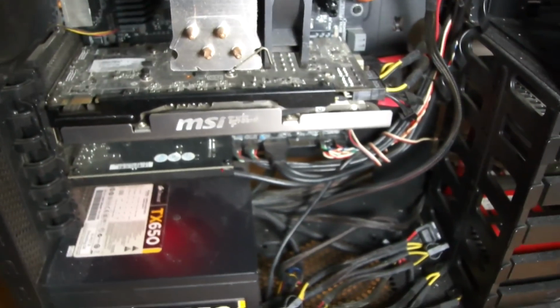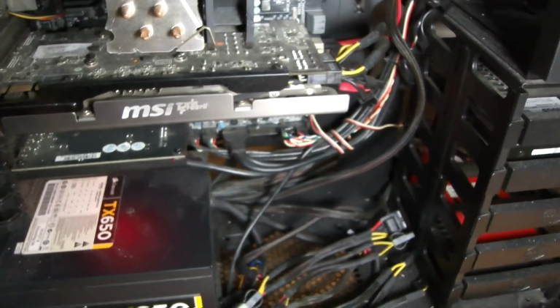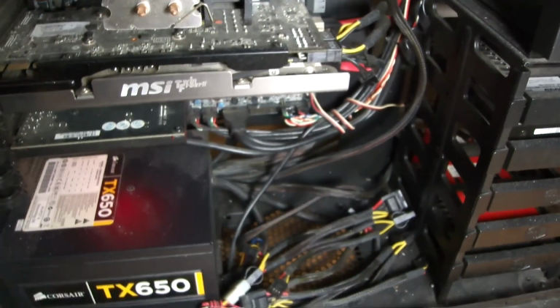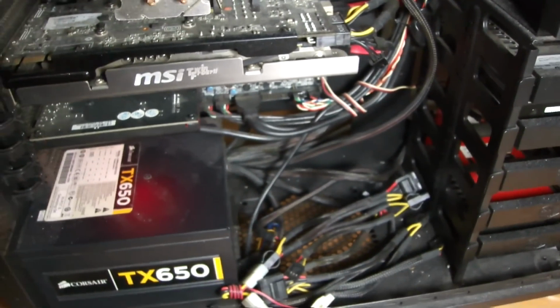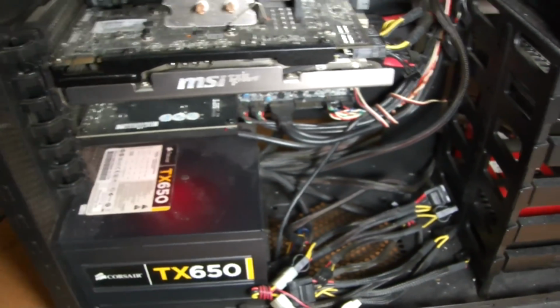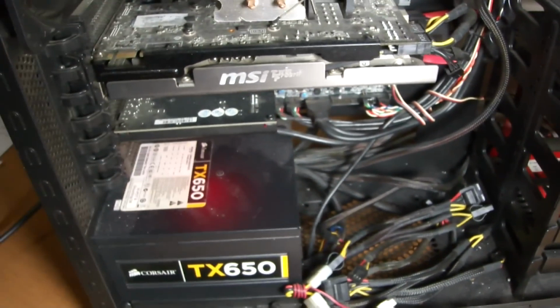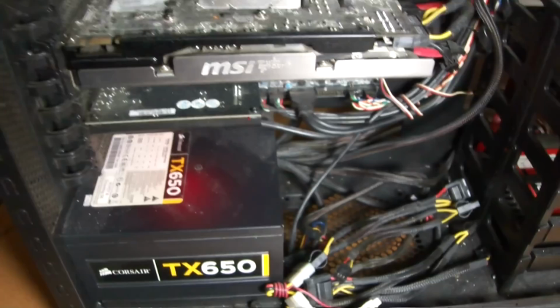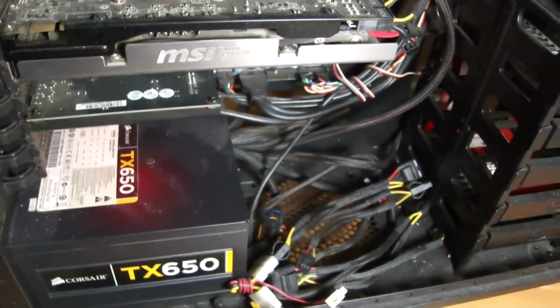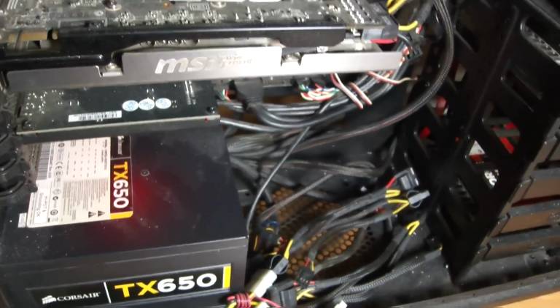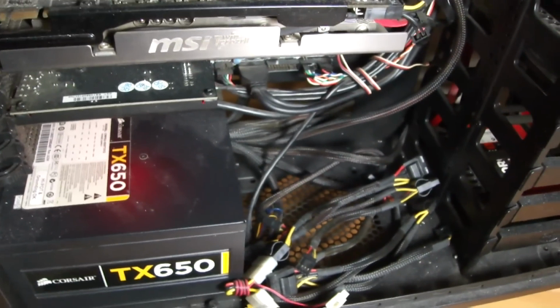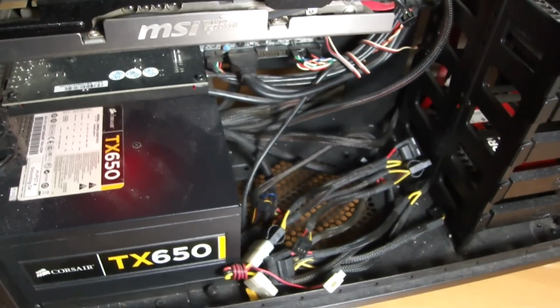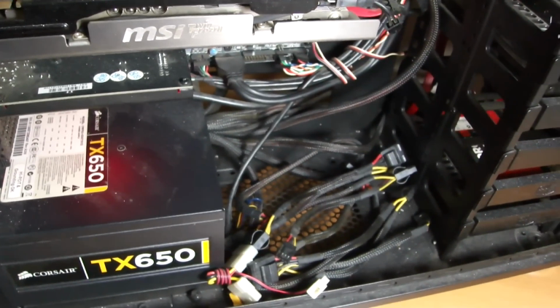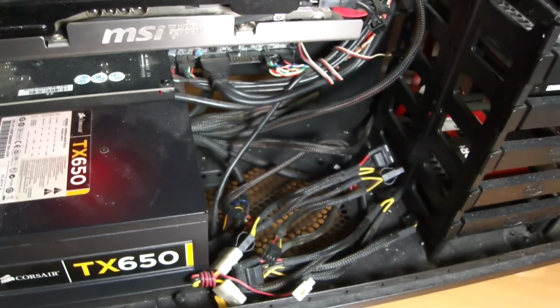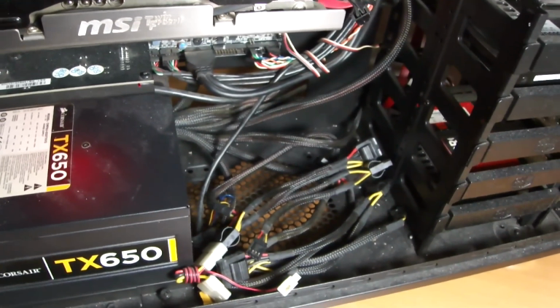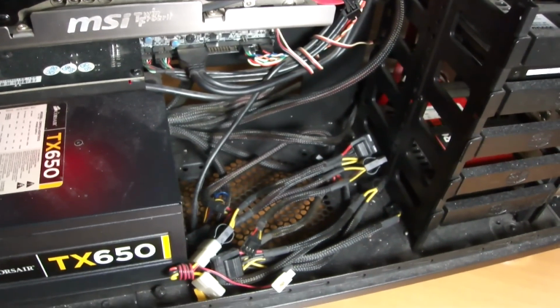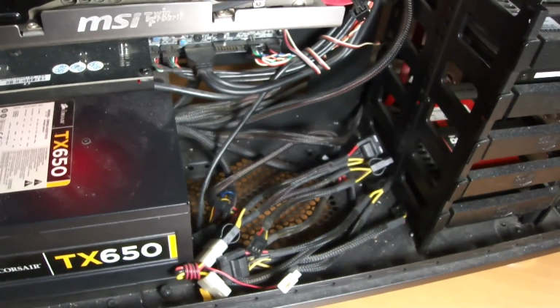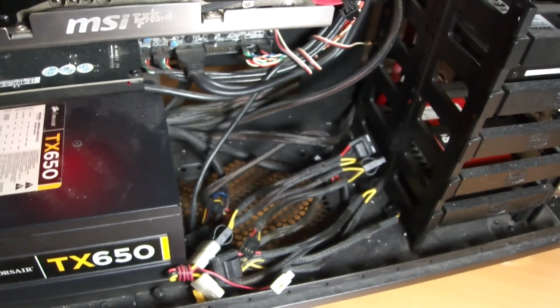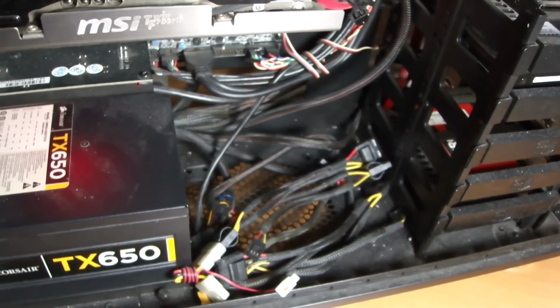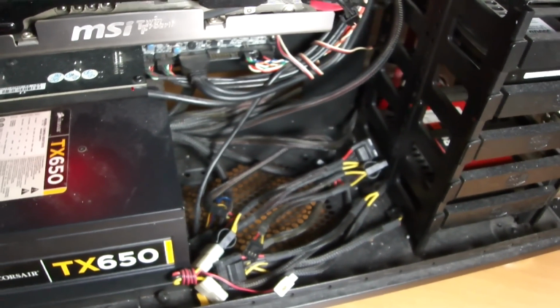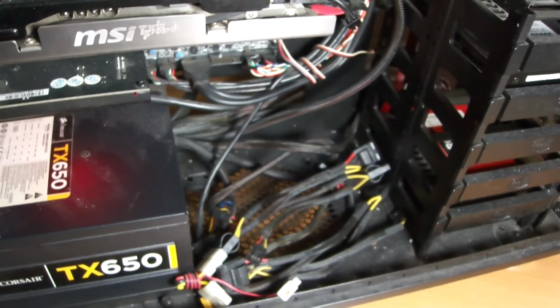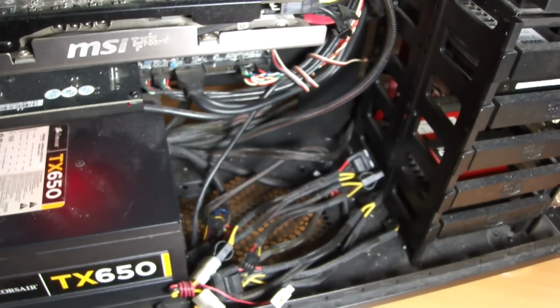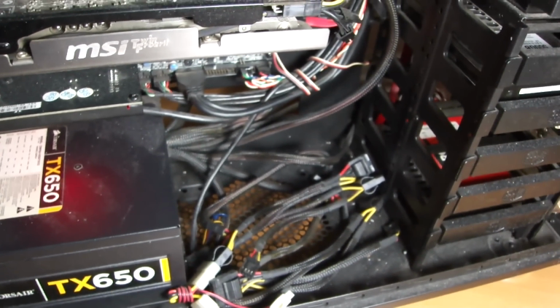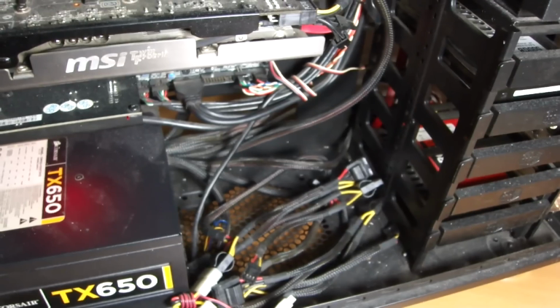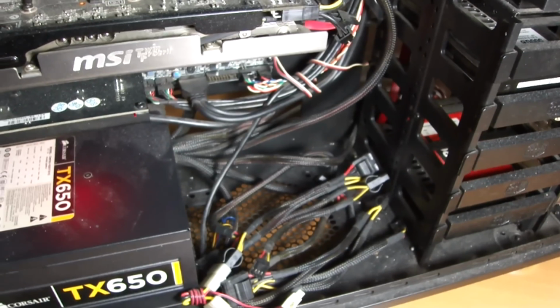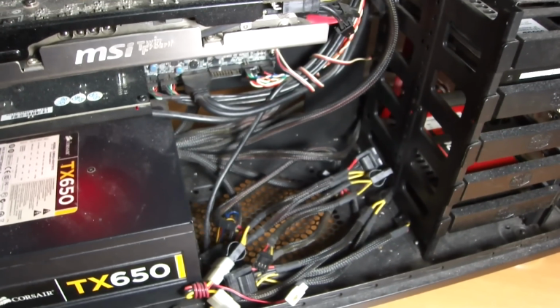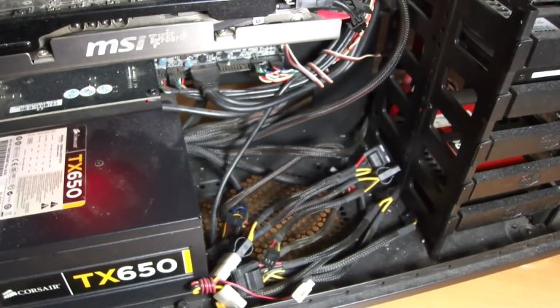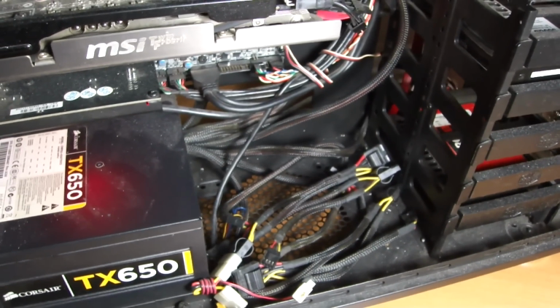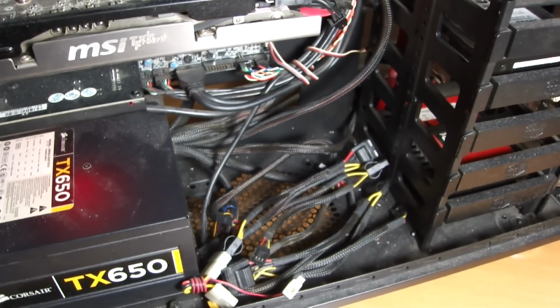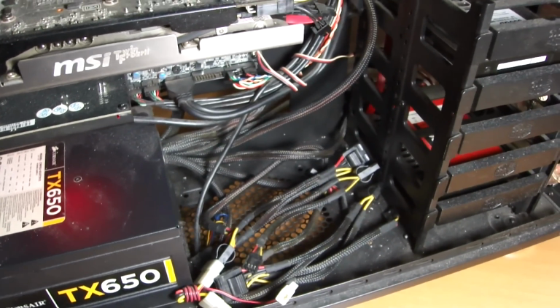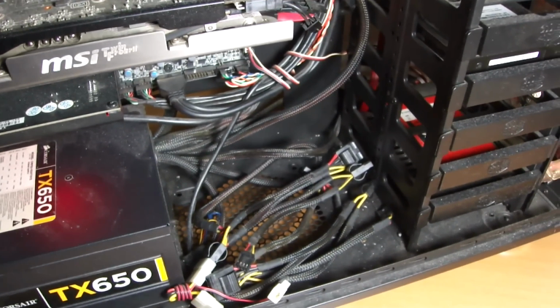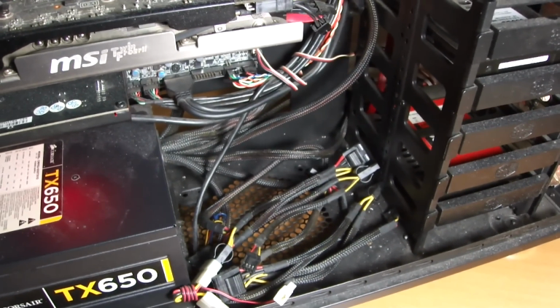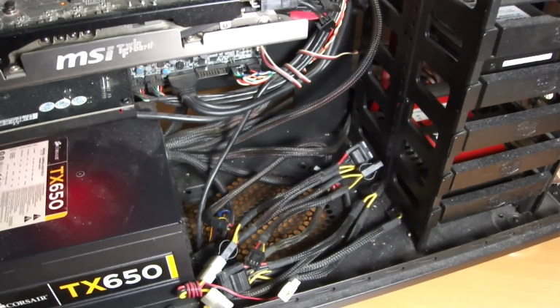That's it guys, my PC is back online. You can short these two pins with any conductive material such as a screwdriver or a metal clip.